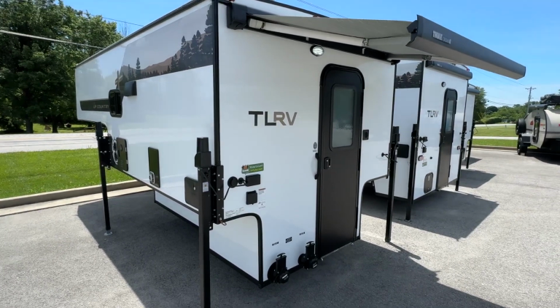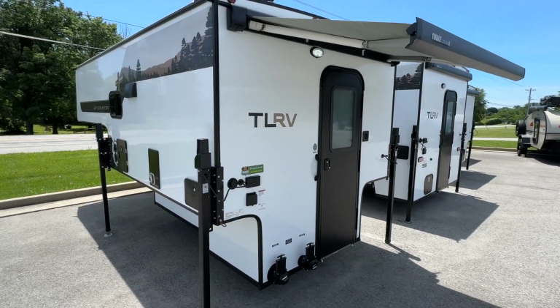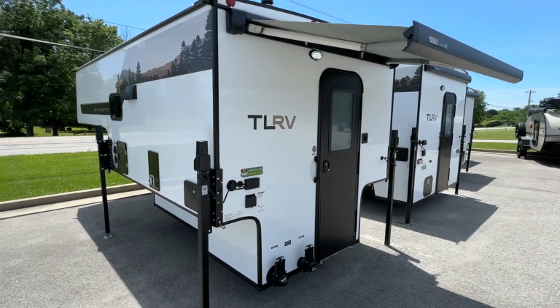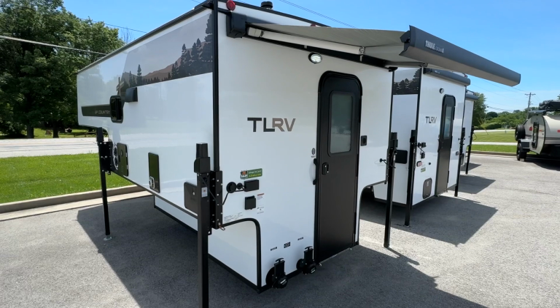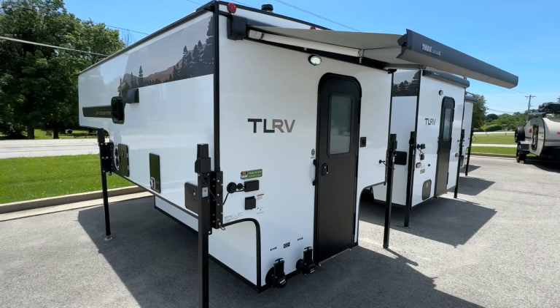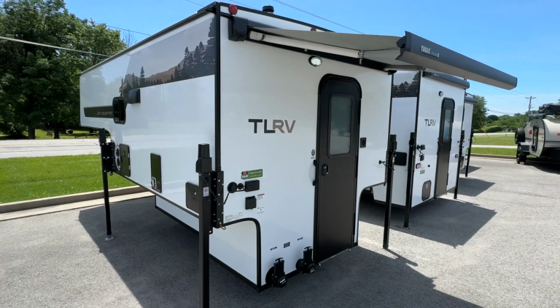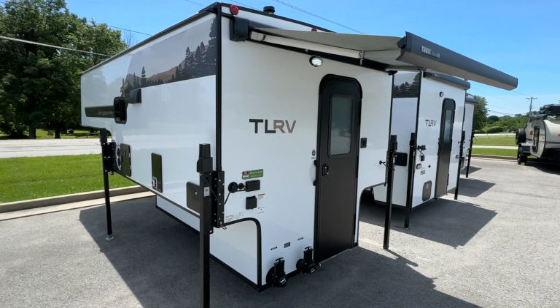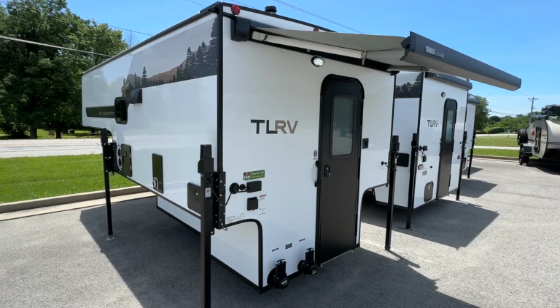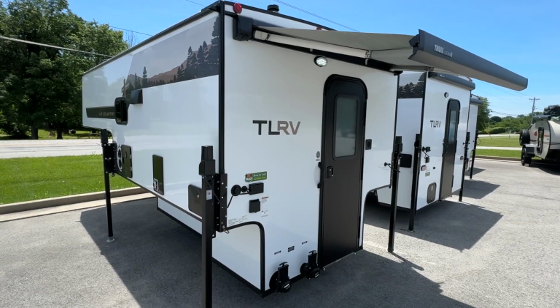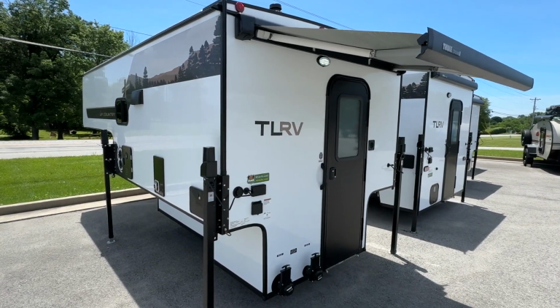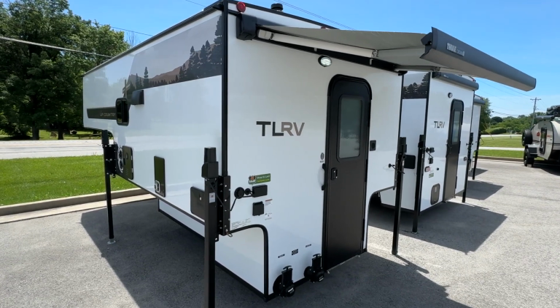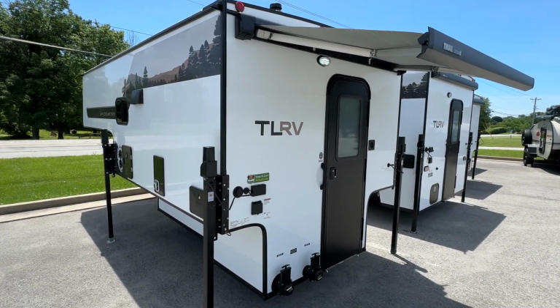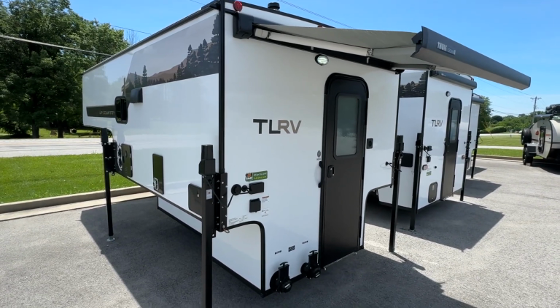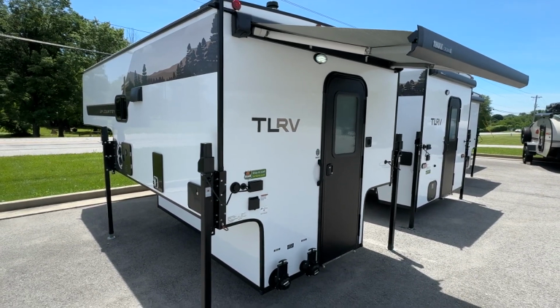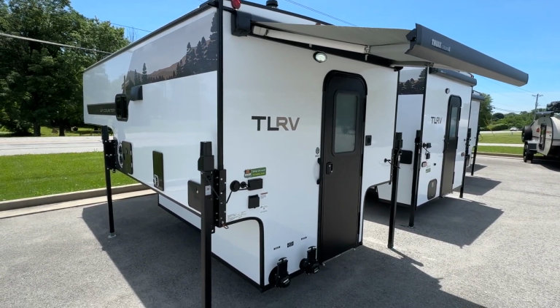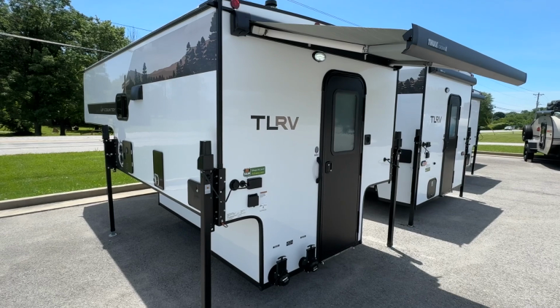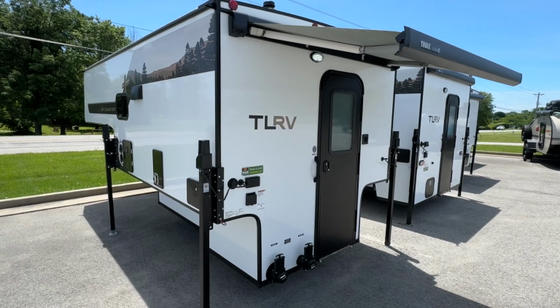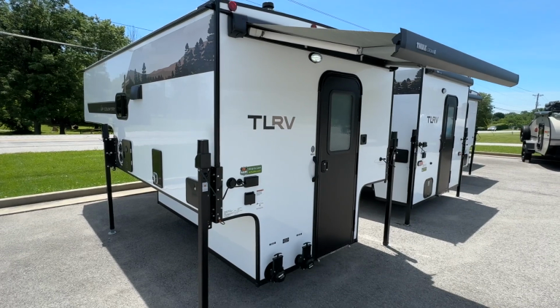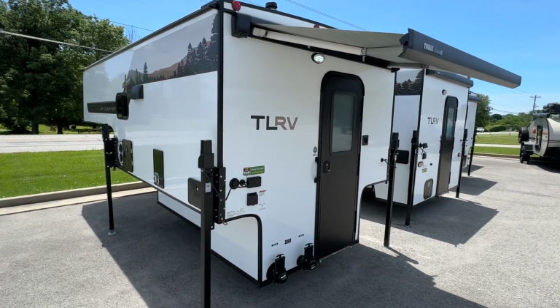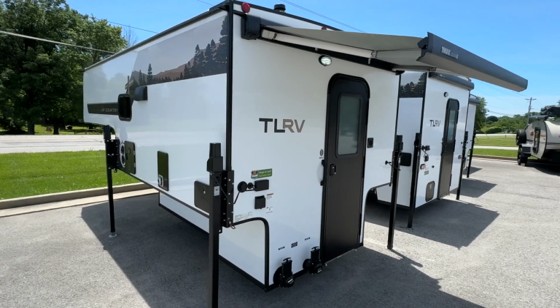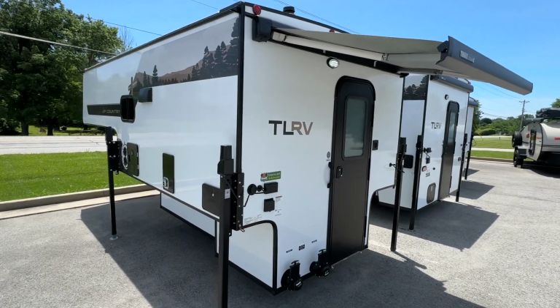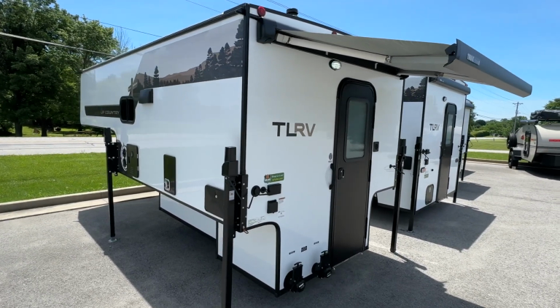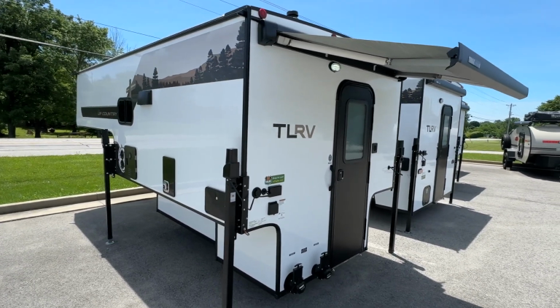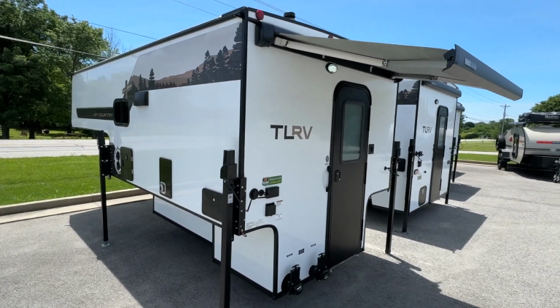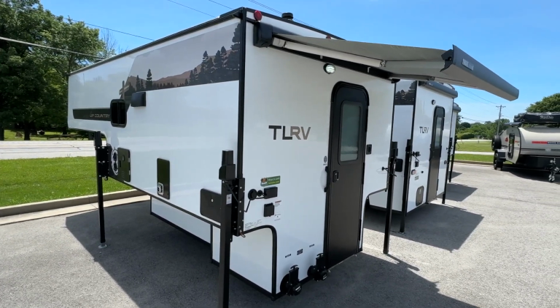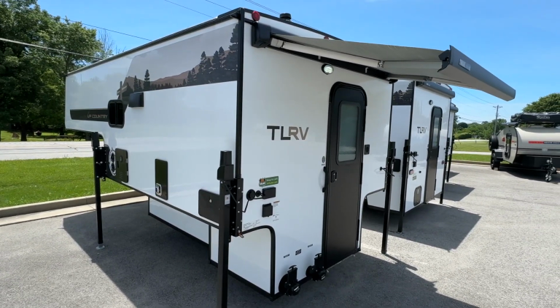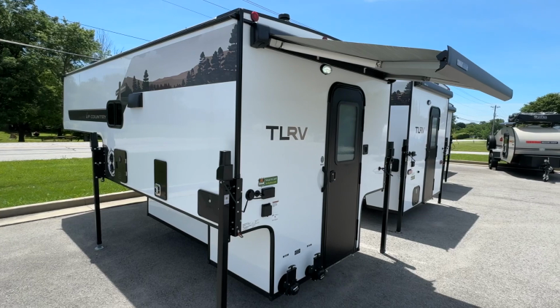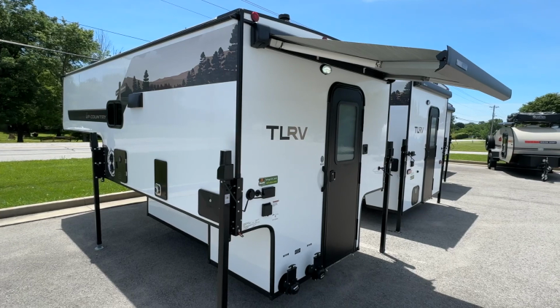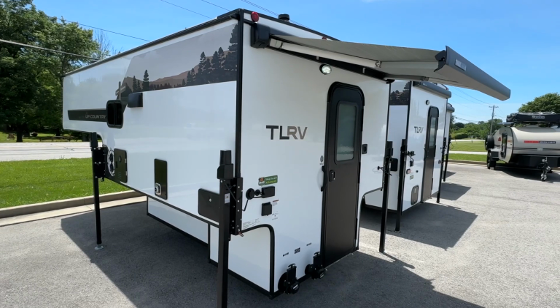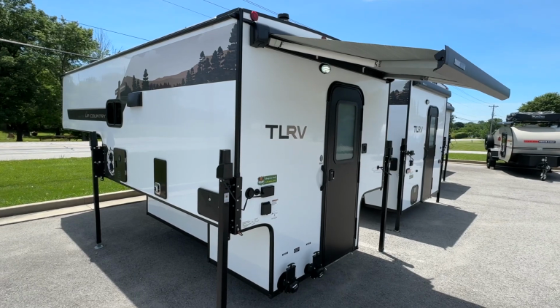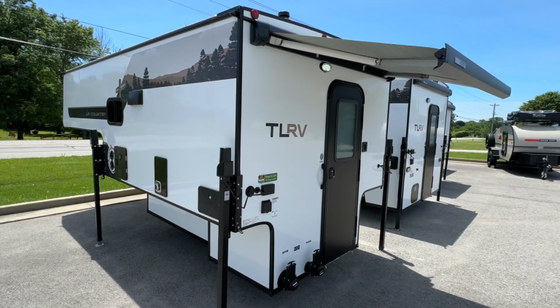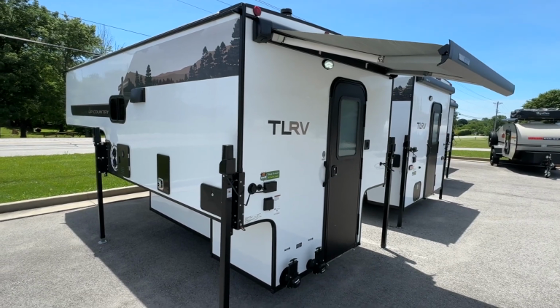This is a full aluminum construction with composite Azdel sidewalls, comes in at just under 2,300 pounds, and this unit is designed for three-quarter ton and one-ton long bed pickup trucks.